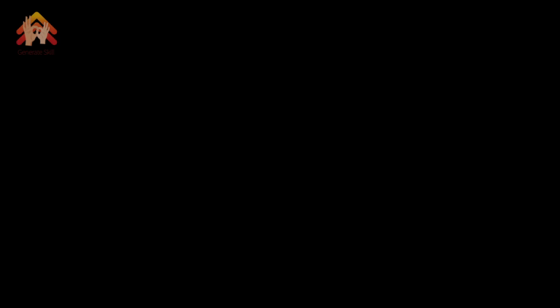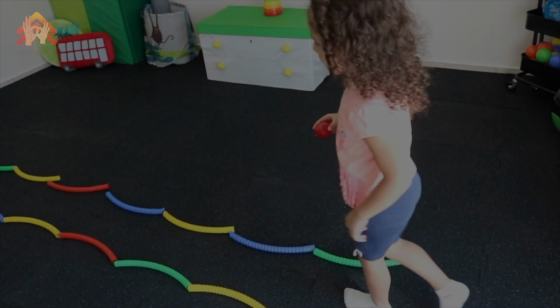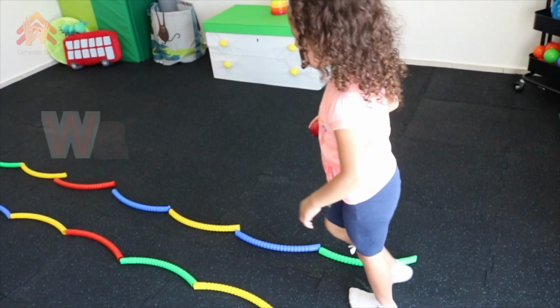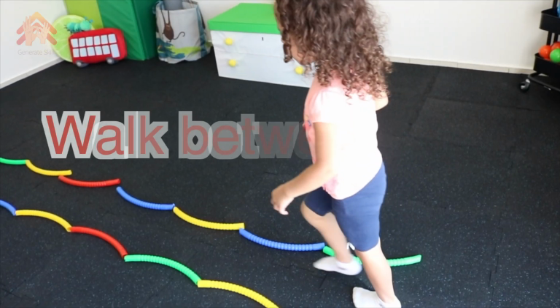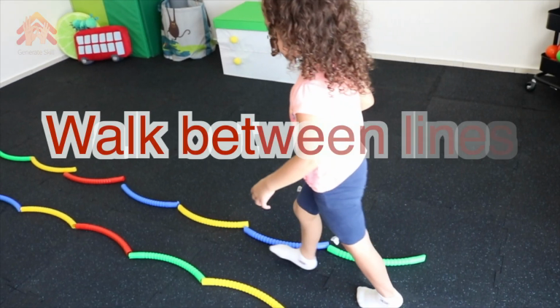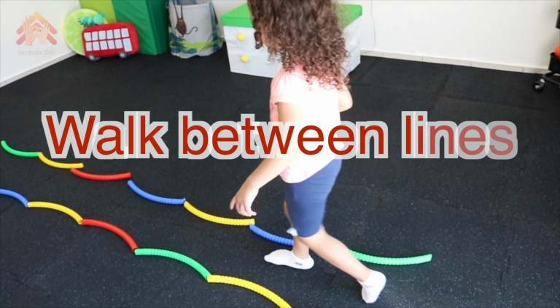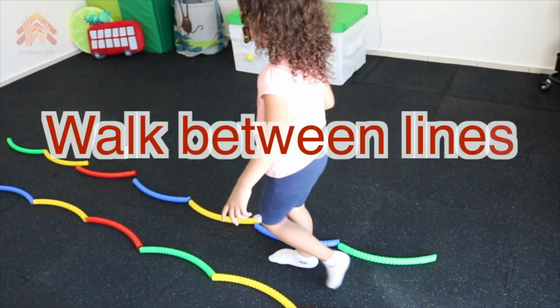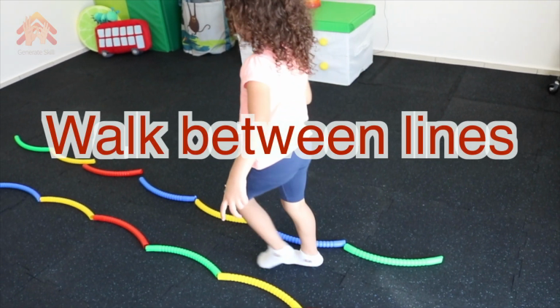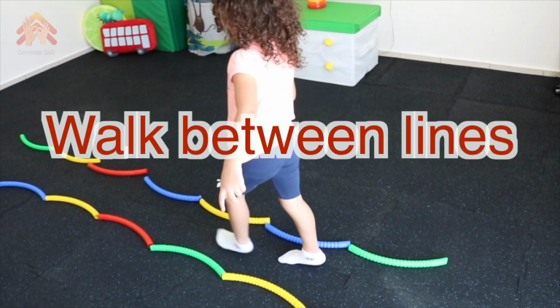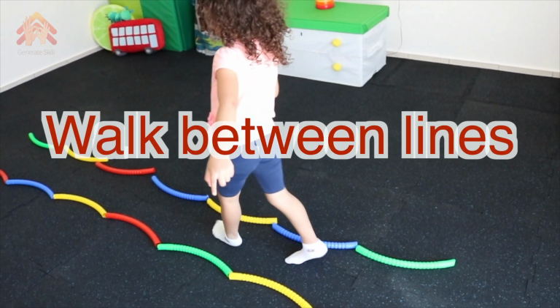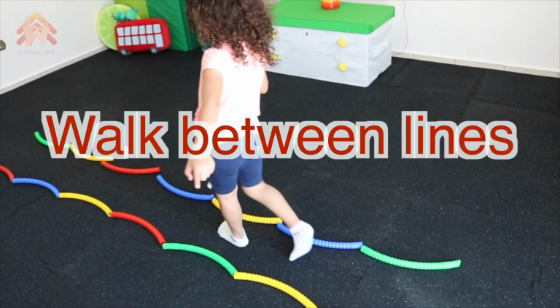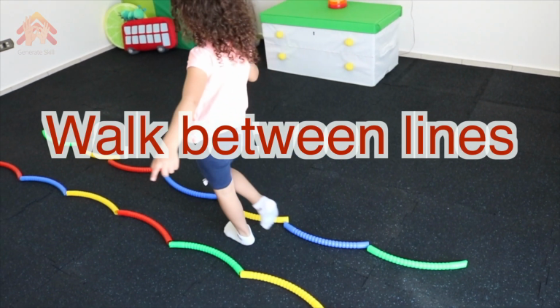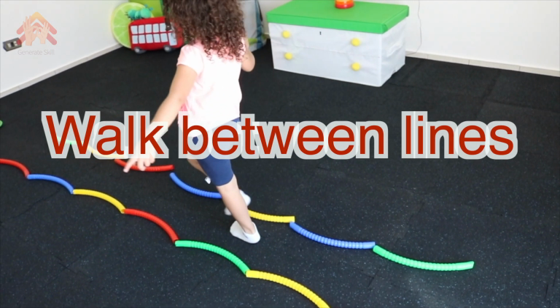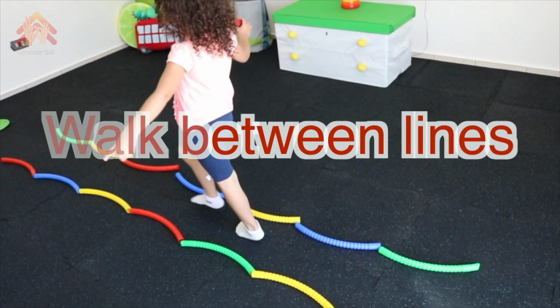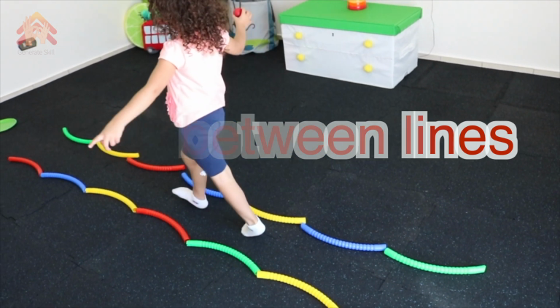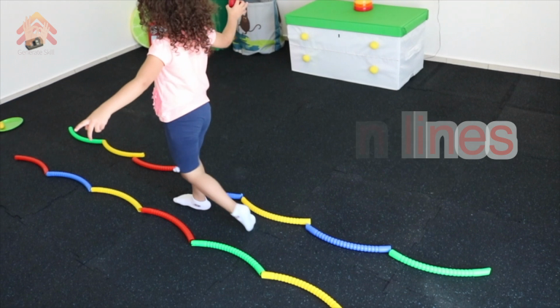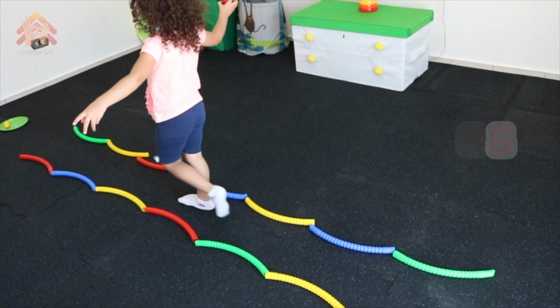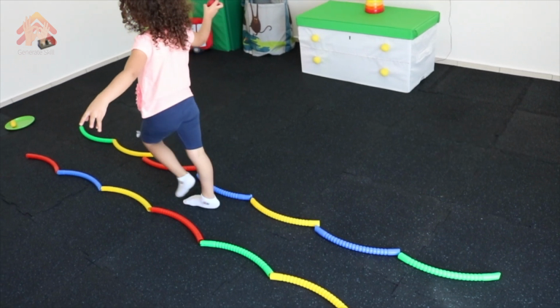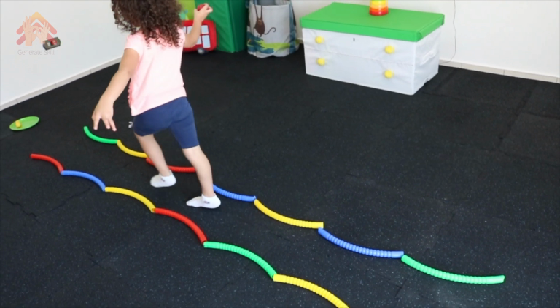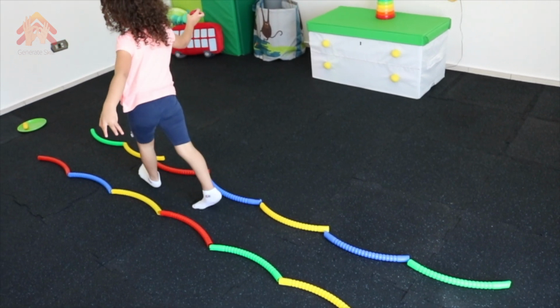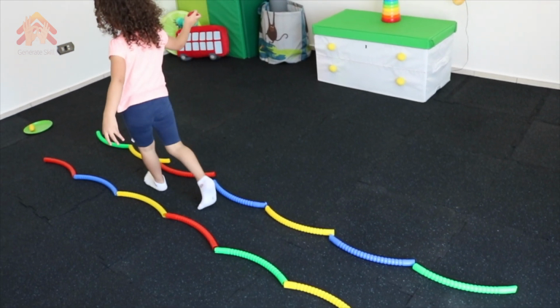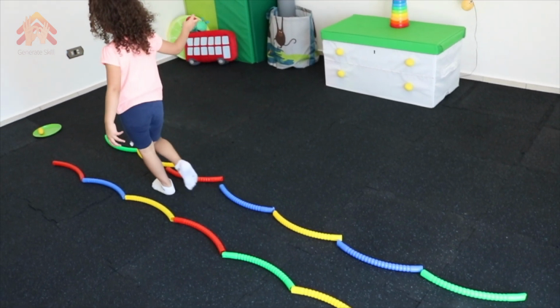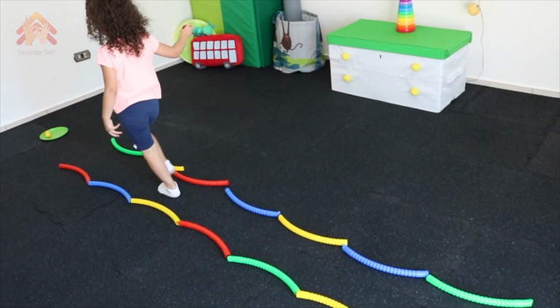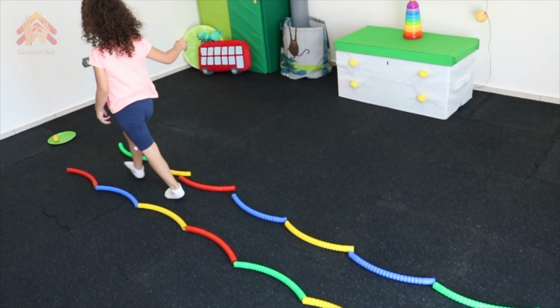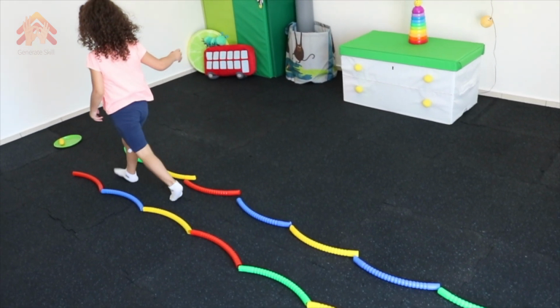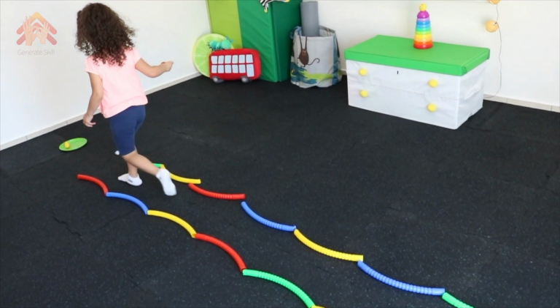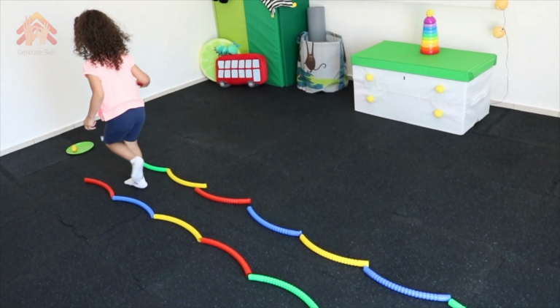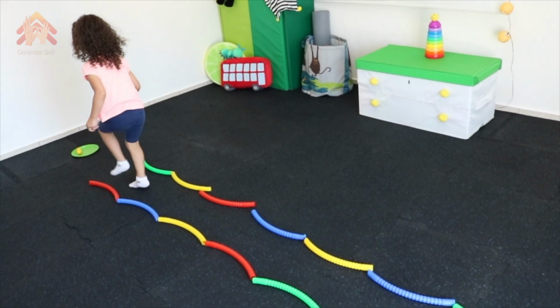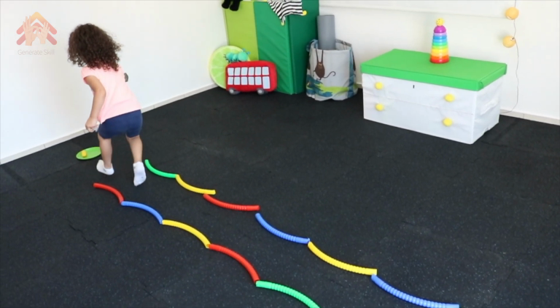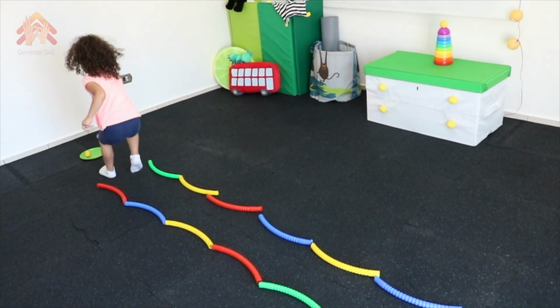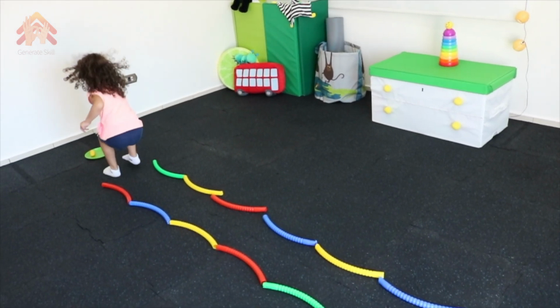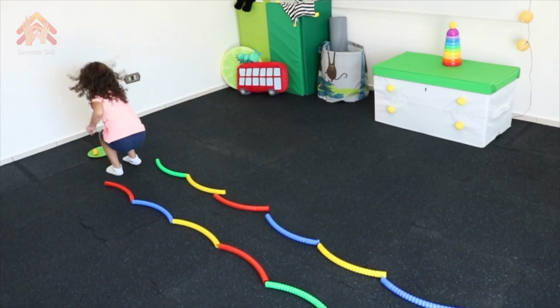Walk between lines. Leave around 20 centimeters between them, then you can decrease this distance to make it harder.